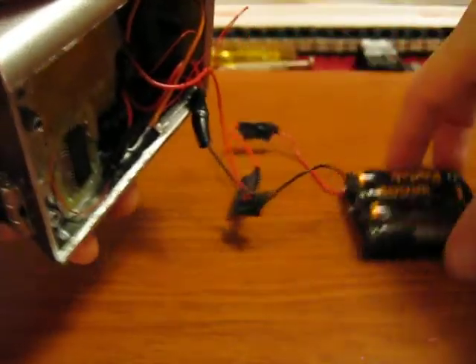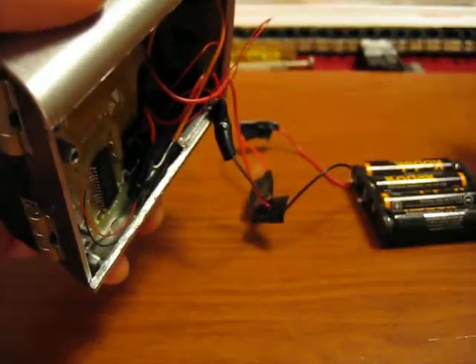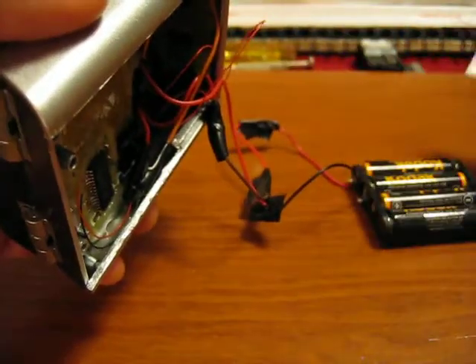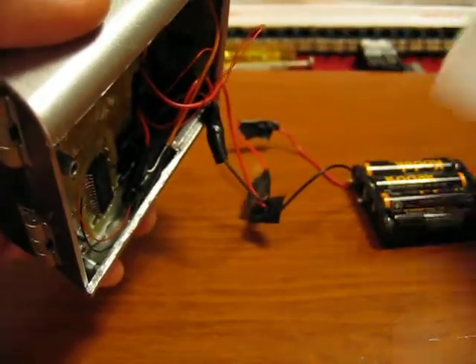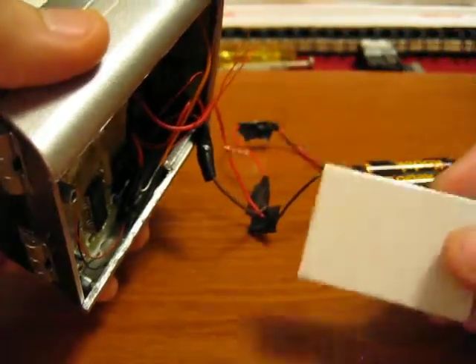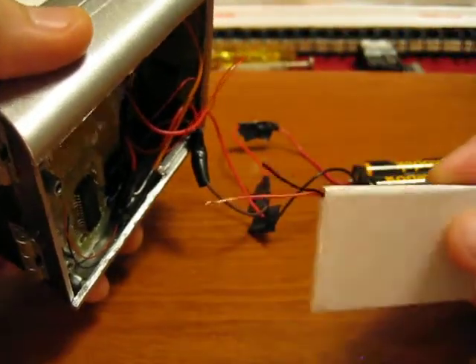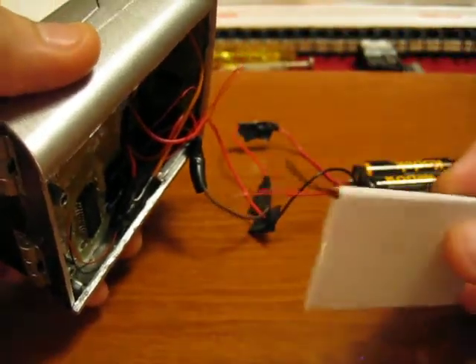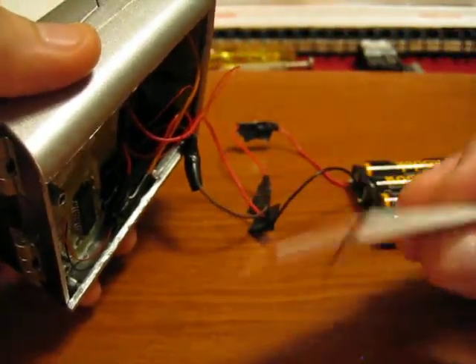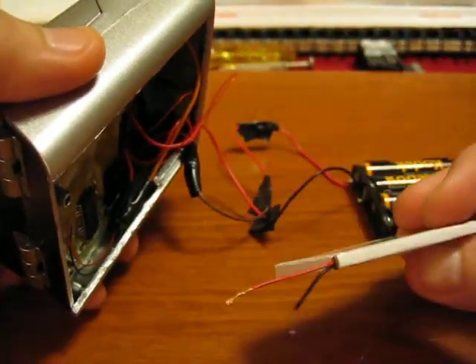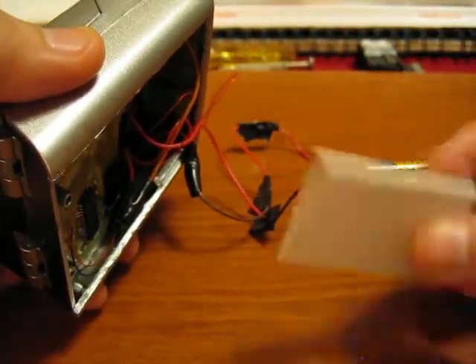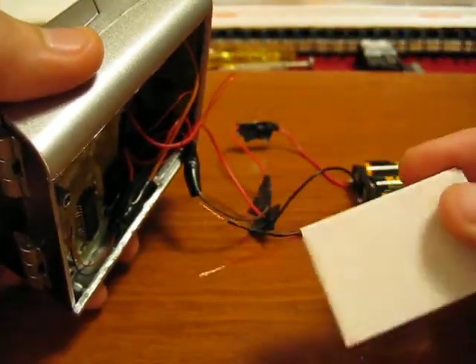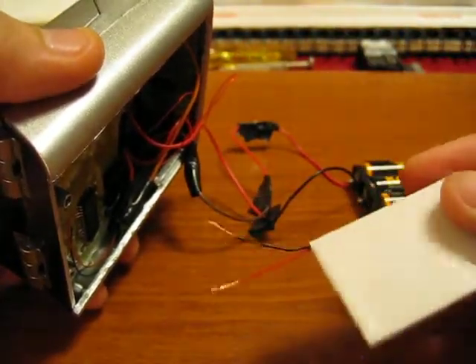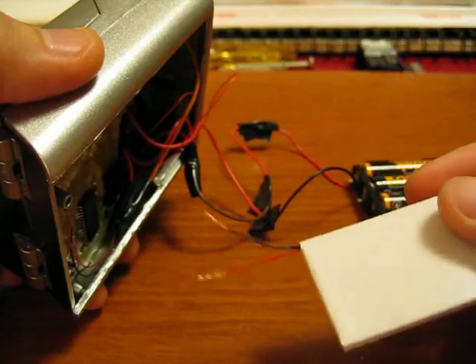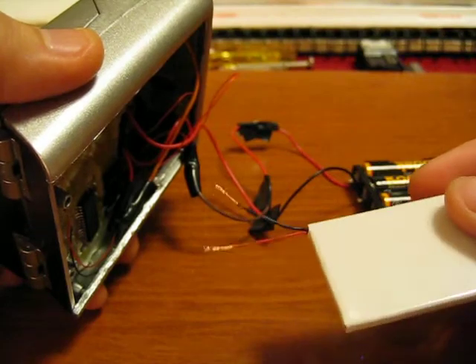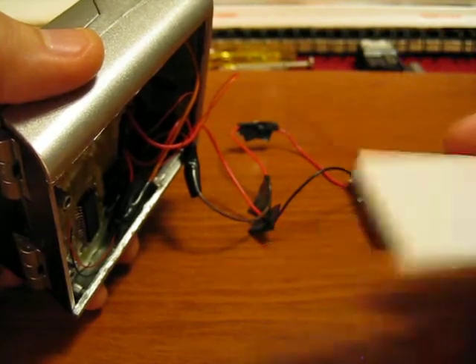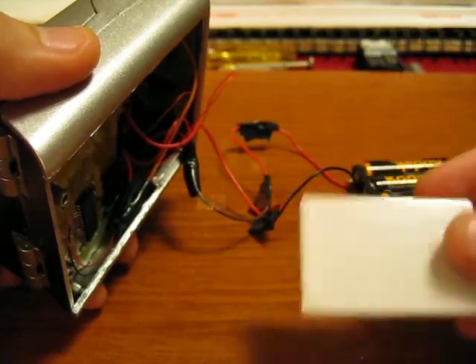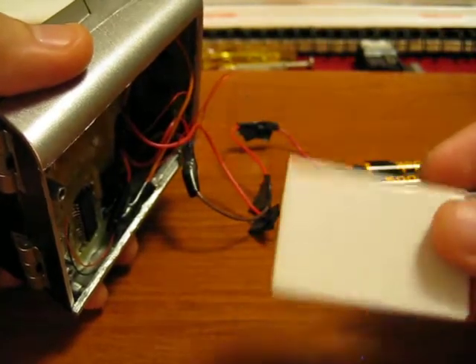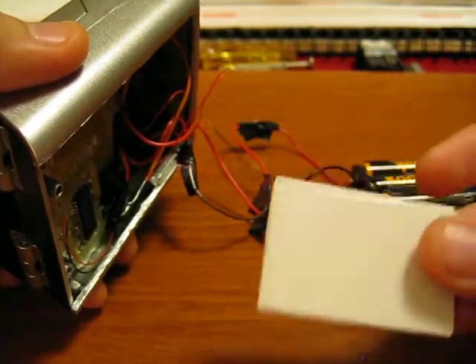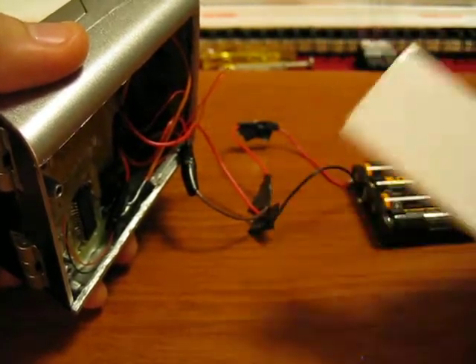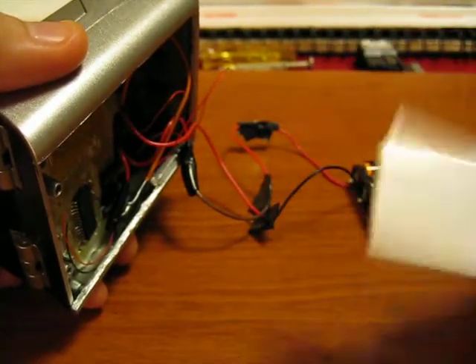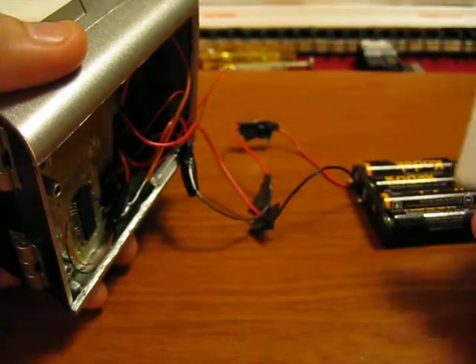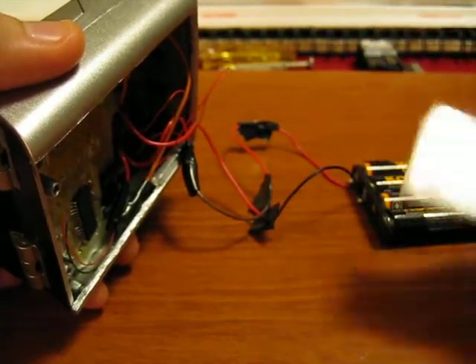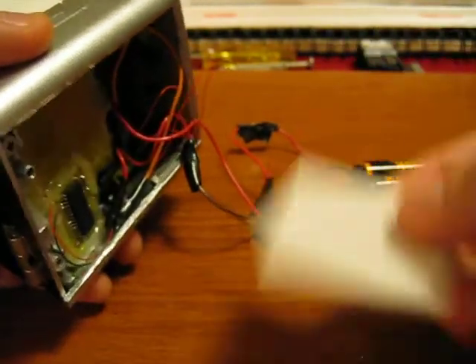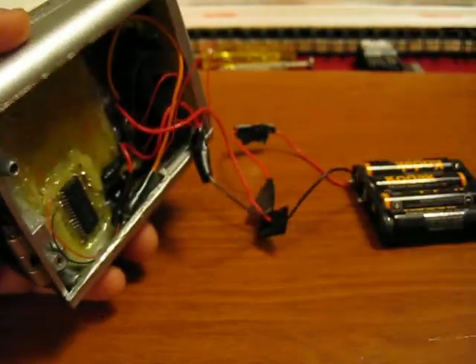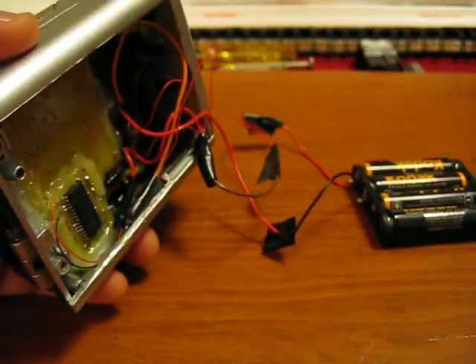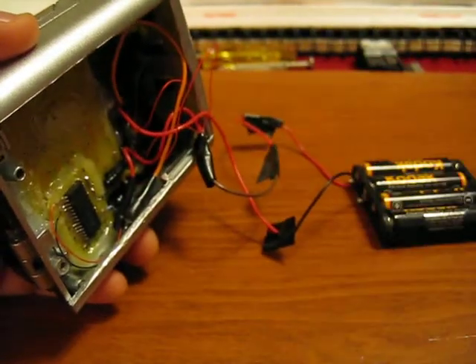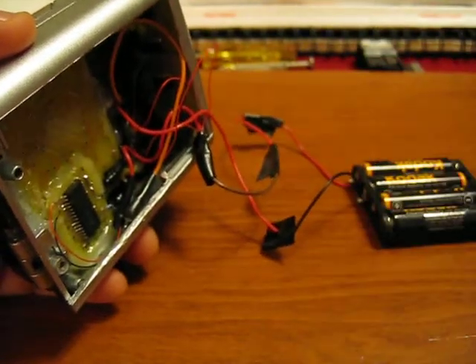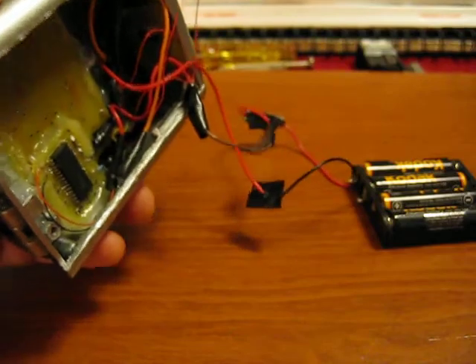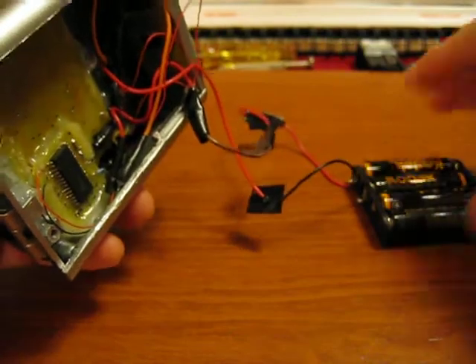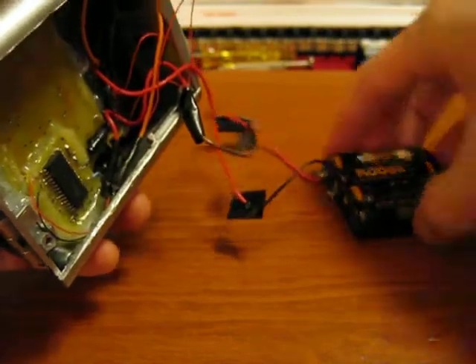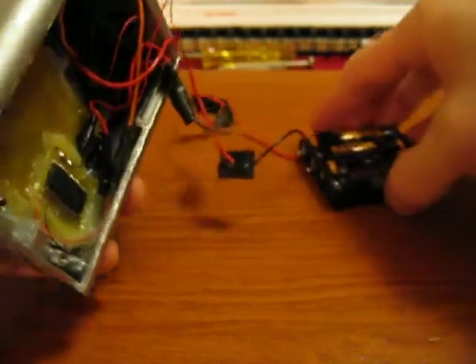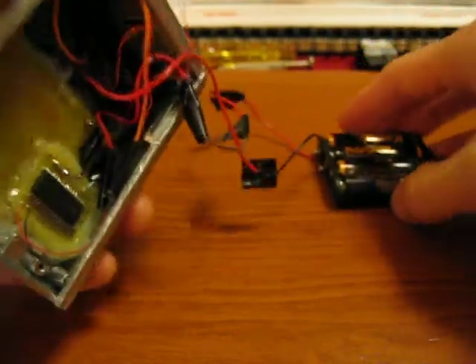I'm still waiting for the charger port to come in, and then I'll be able to hook this up permanently to the charger port and to all the electronics. And then basically the tricorder will be done.